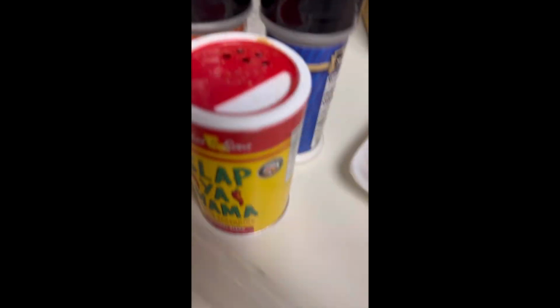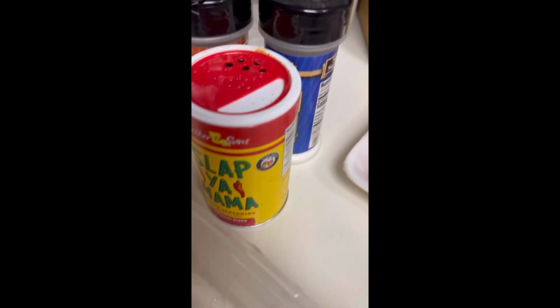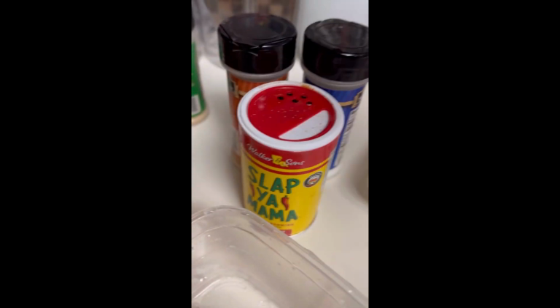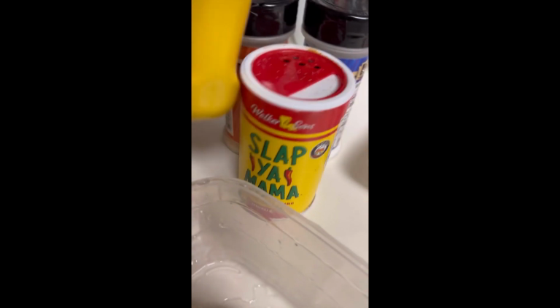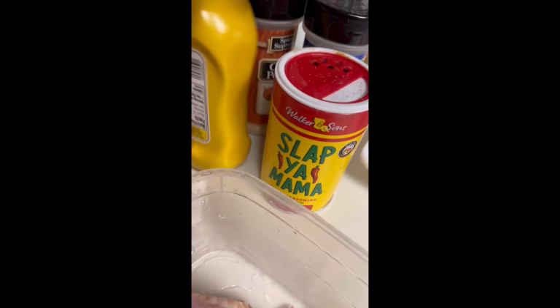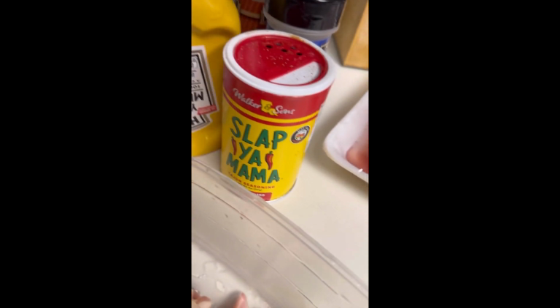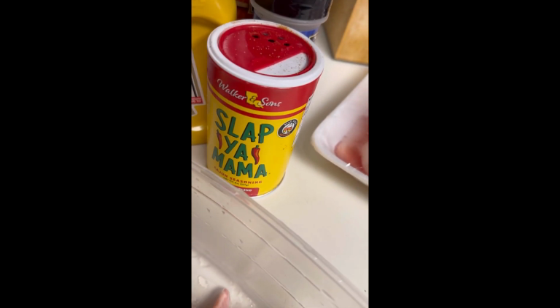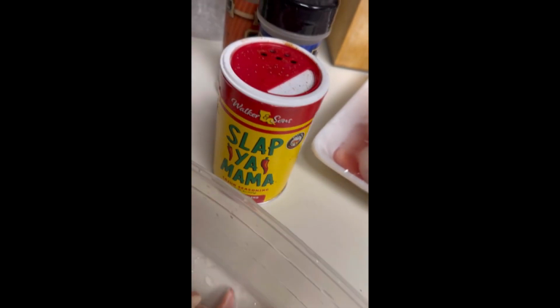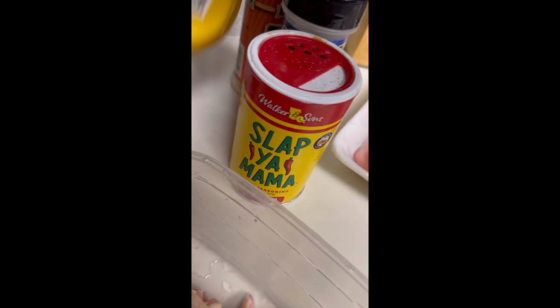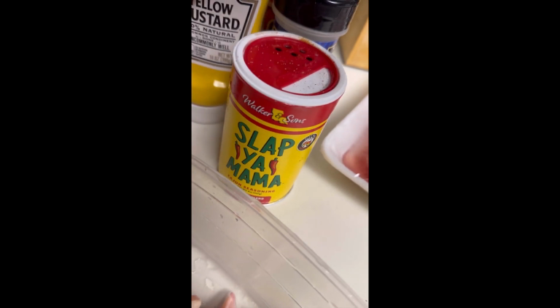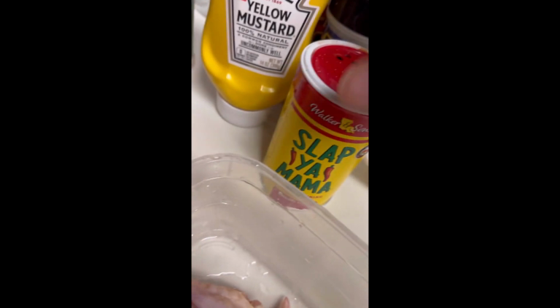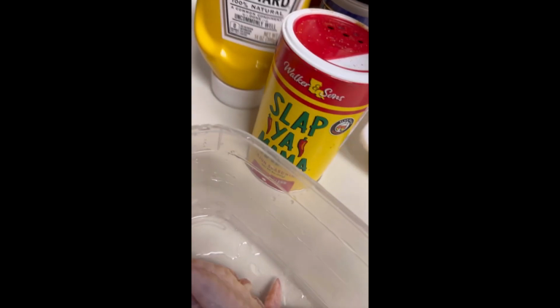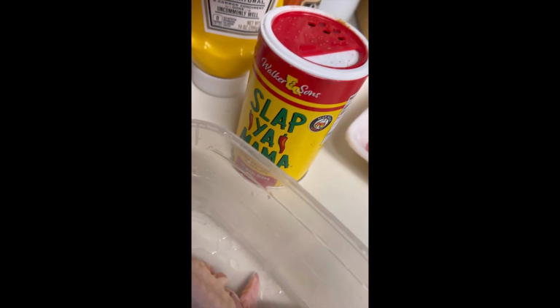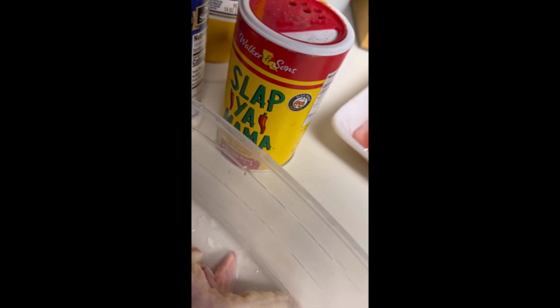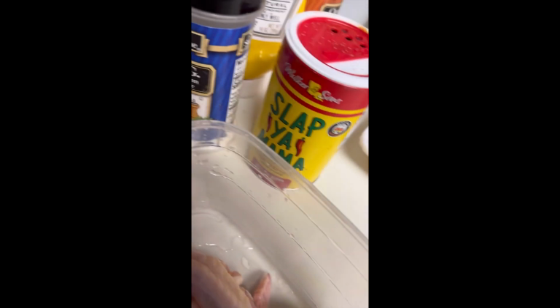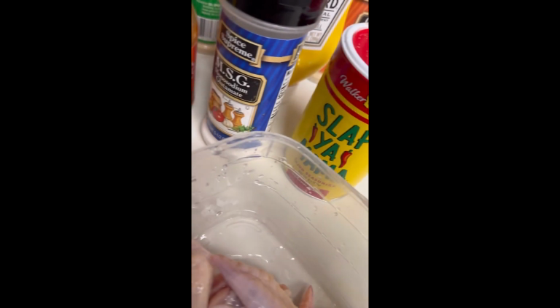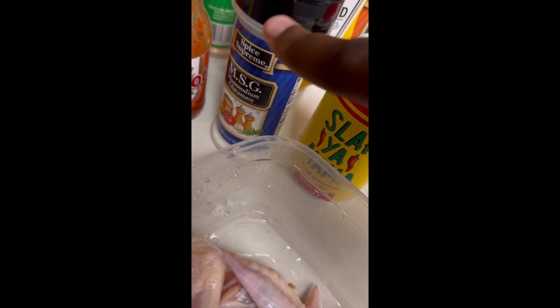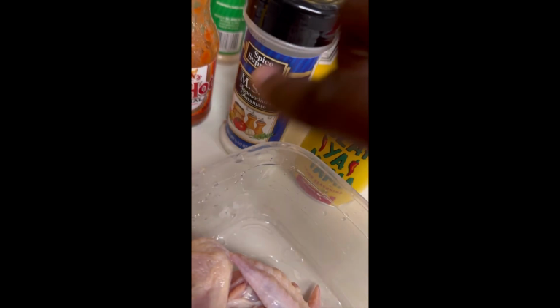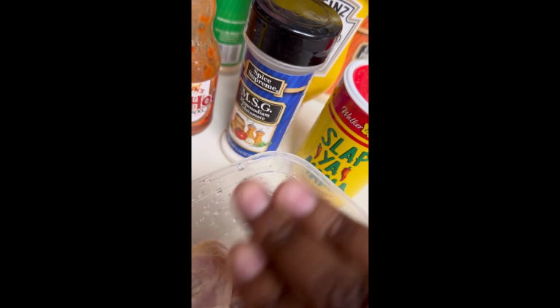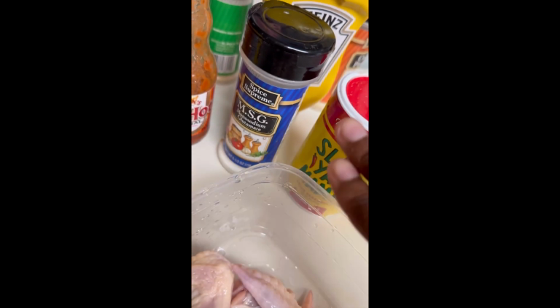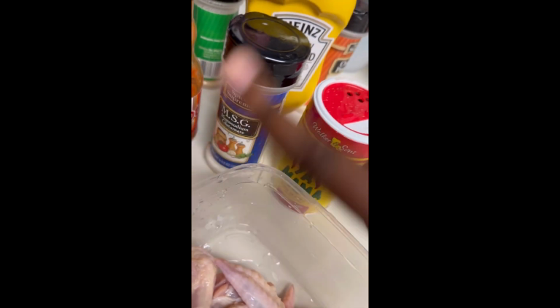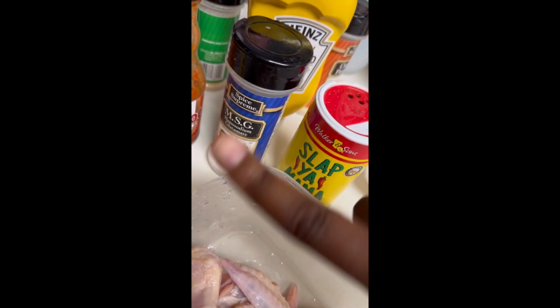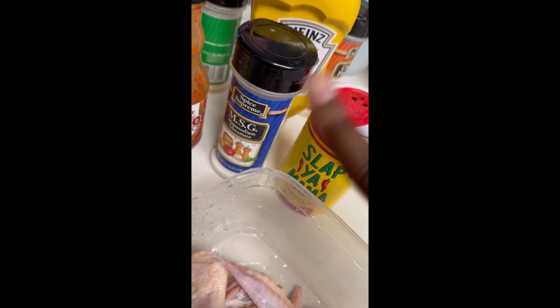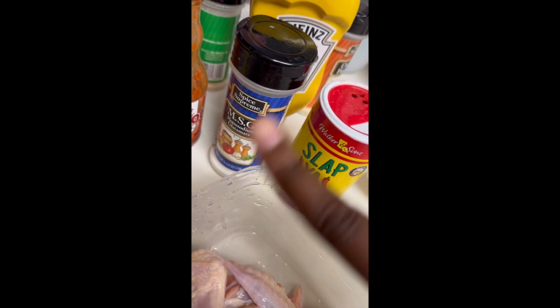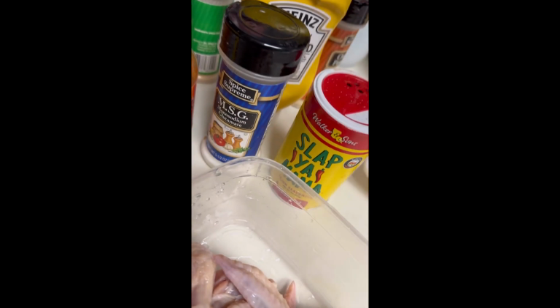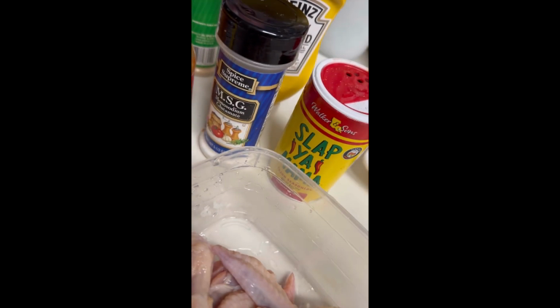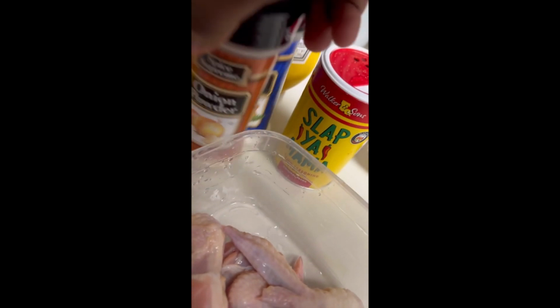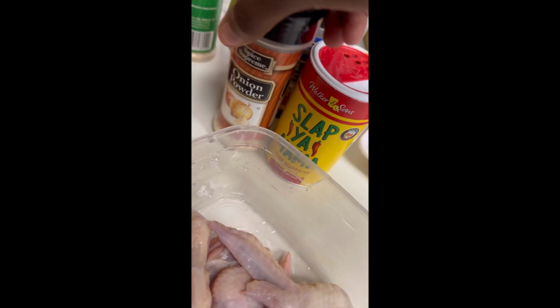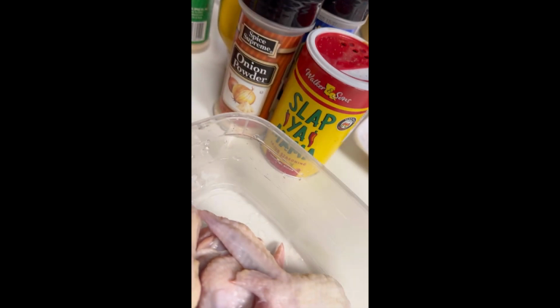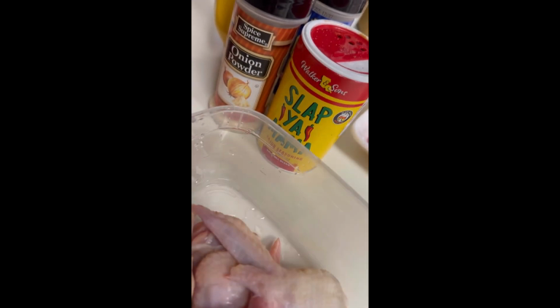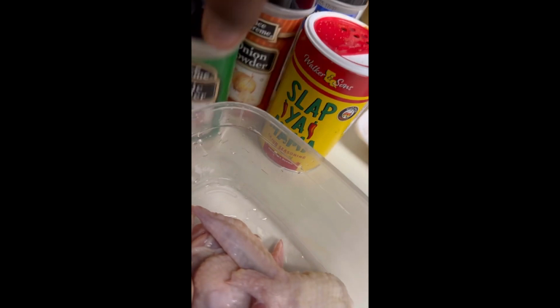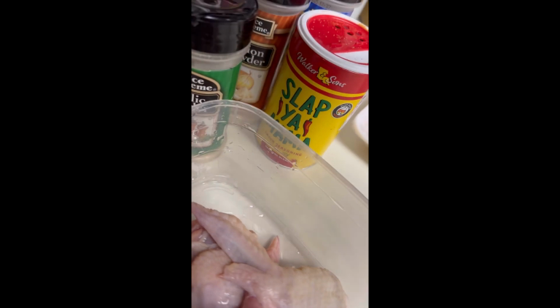Make sure y'all do that. I got Slap Your Mama sauce, mustard, and all my different seasonings — any seasoning of your choice y'all. Now listen, I shouldn't be using MSG, that's a no-no. You see me doing that.